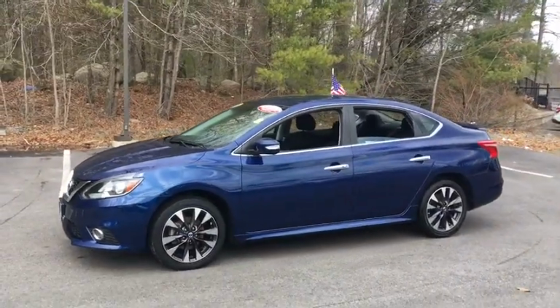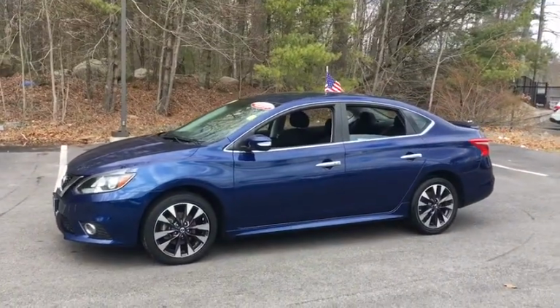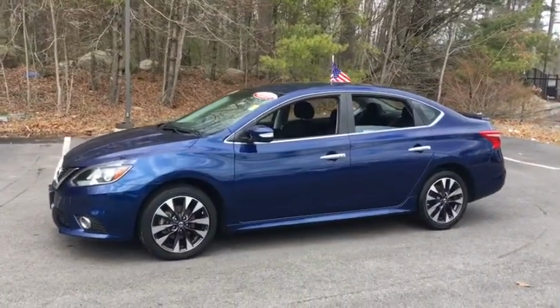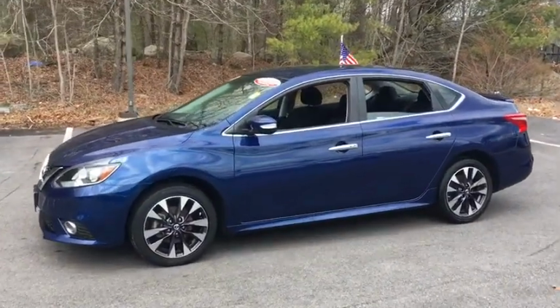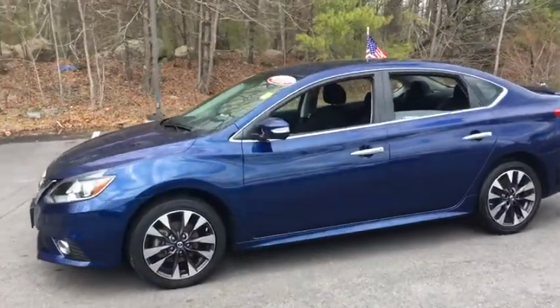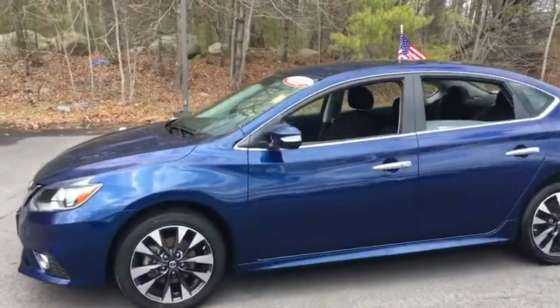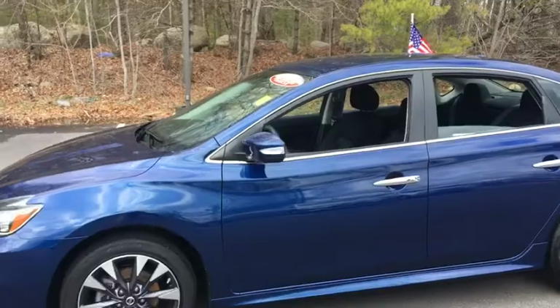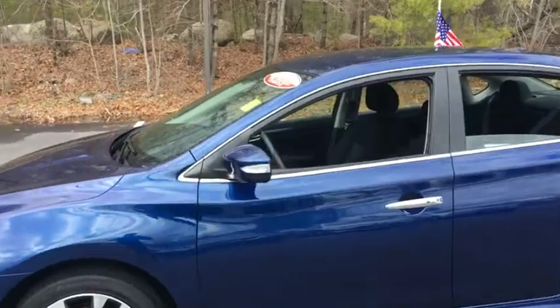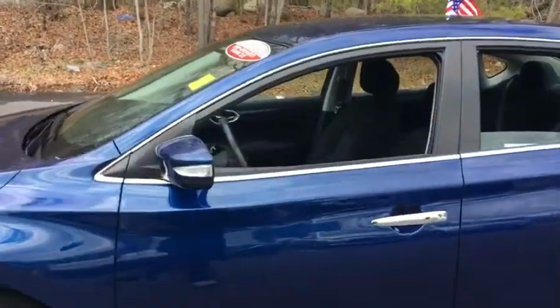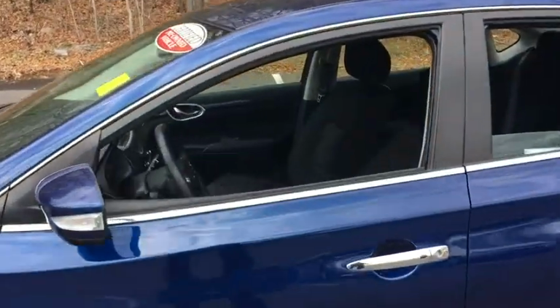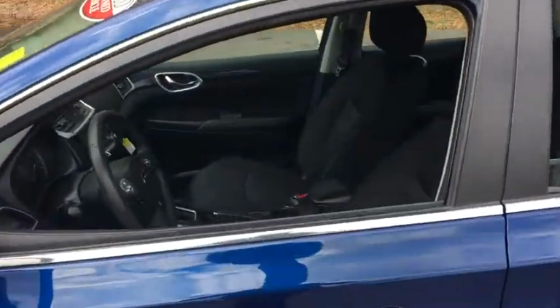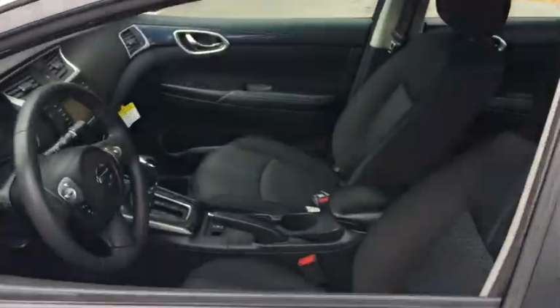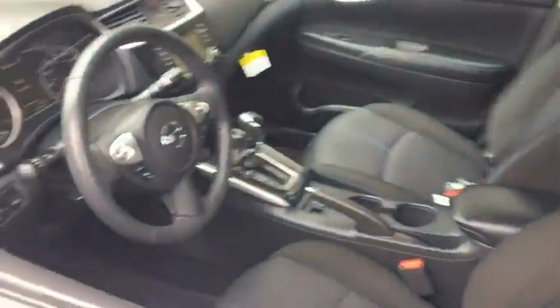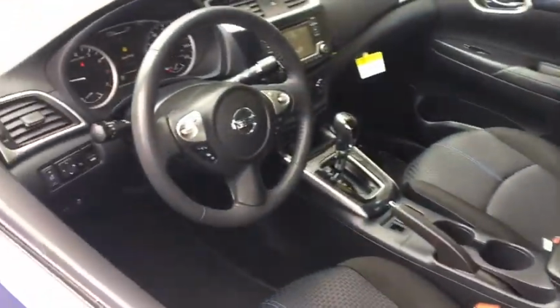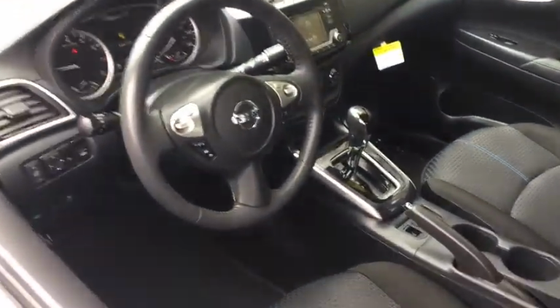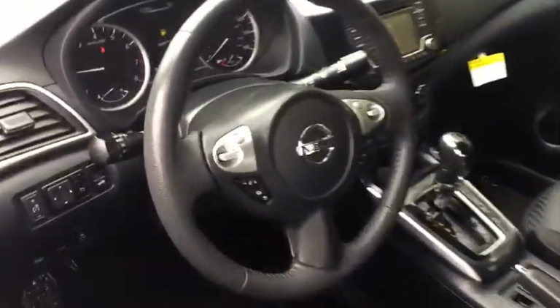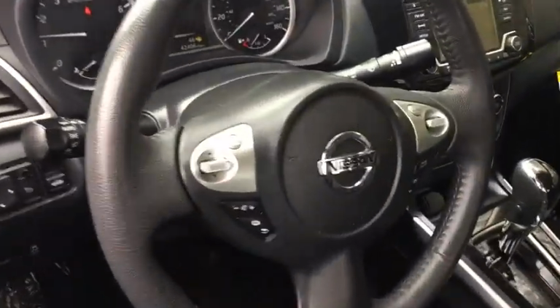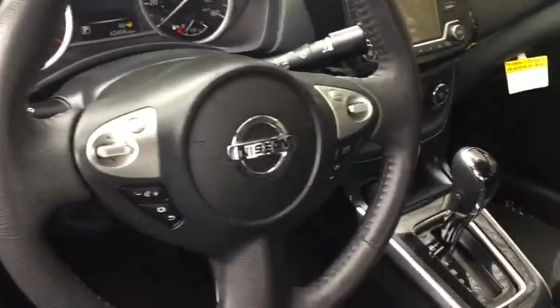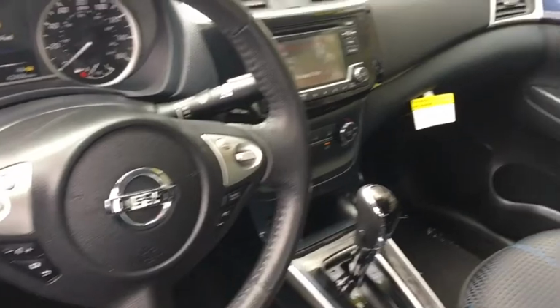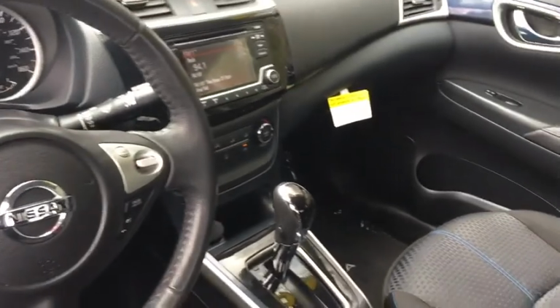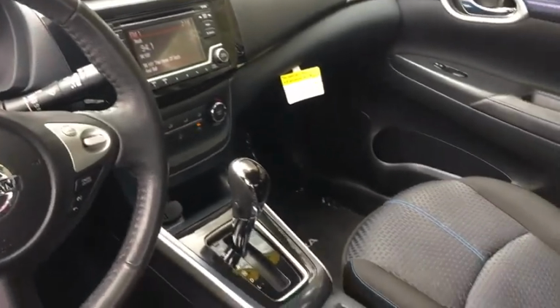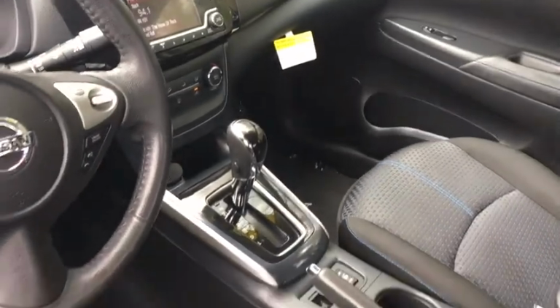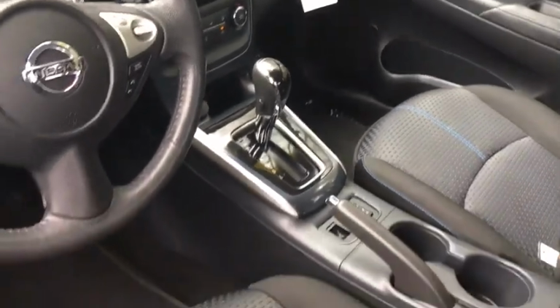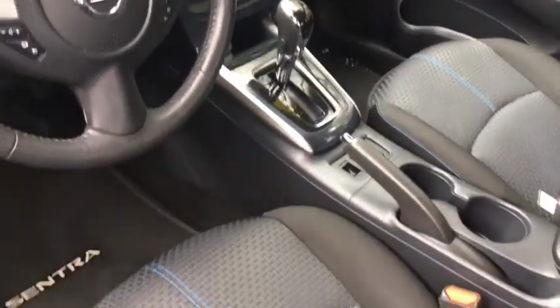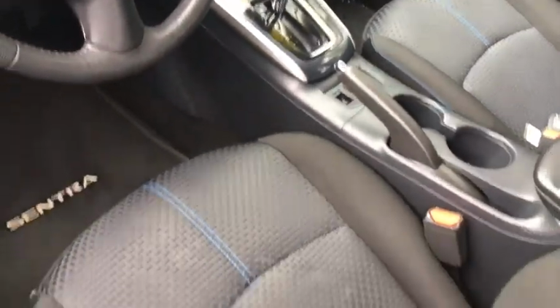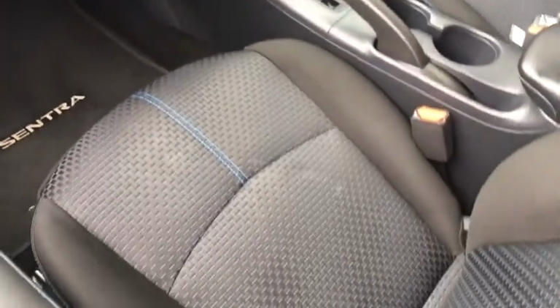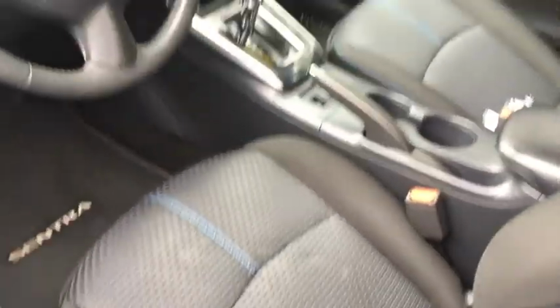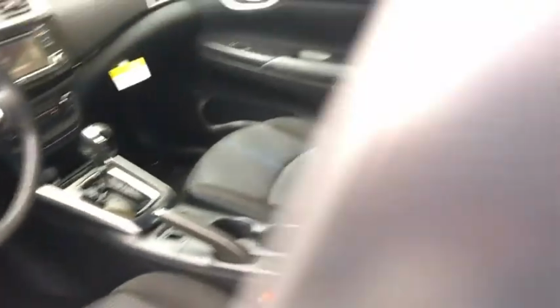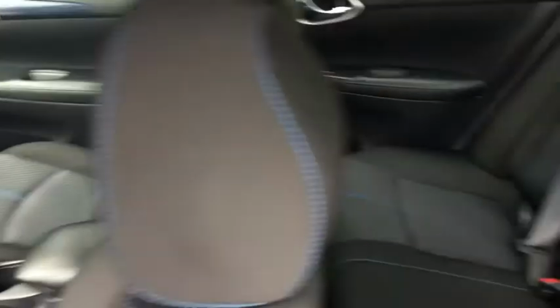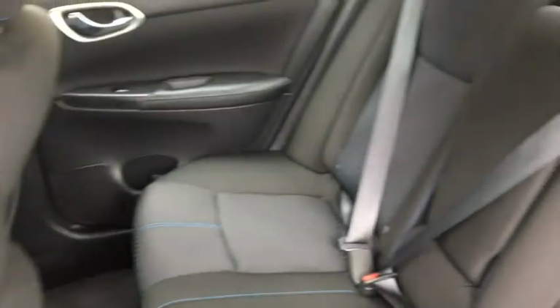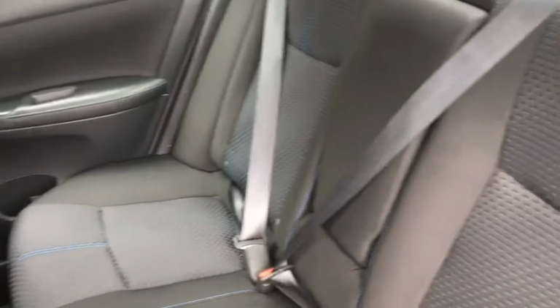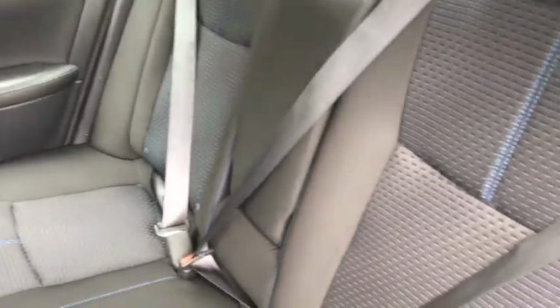This vehicle has less than 45,000 miles. Here are some of this vehicle's great options: backup camera, keyless entry, Bluetooth, leather-wrapped steering wheel, power steering, adjustable steering wheel, cruise control, keyless start.